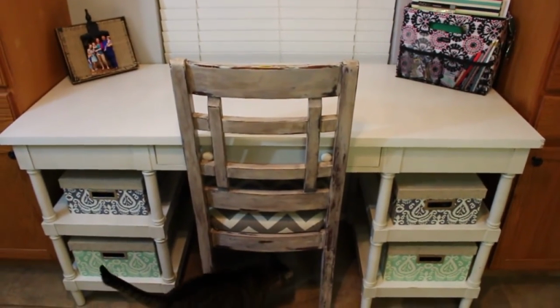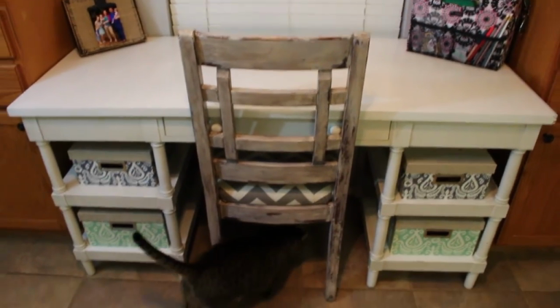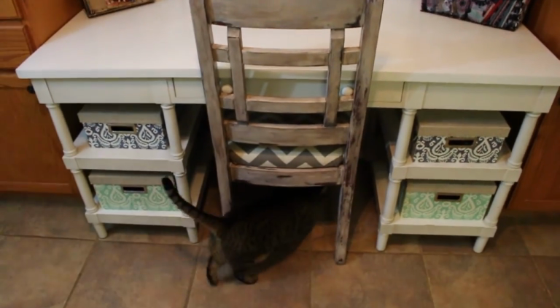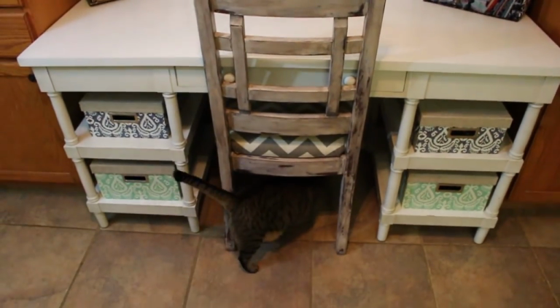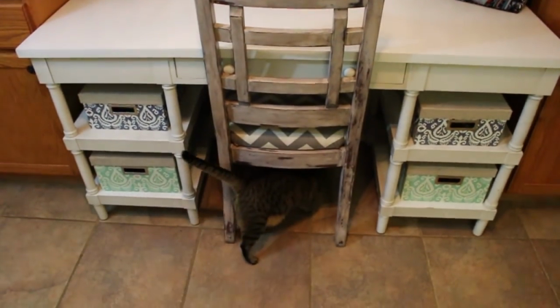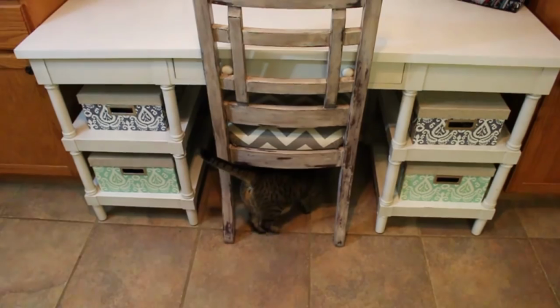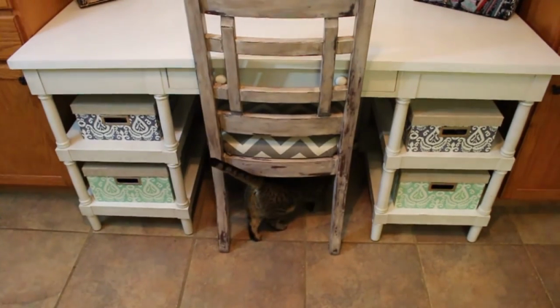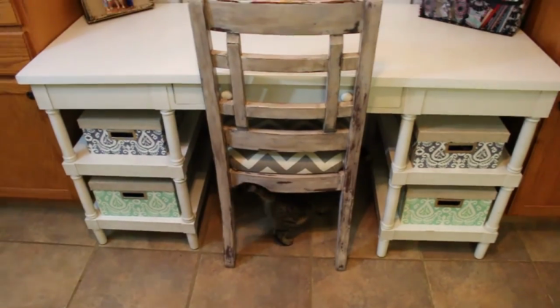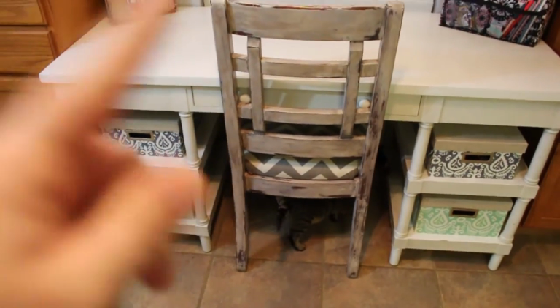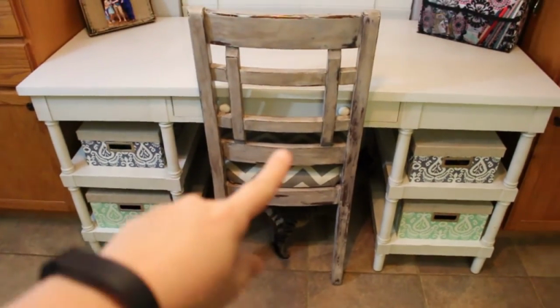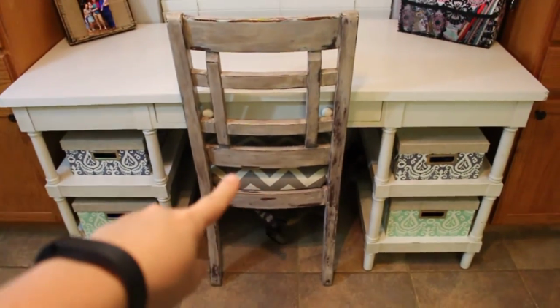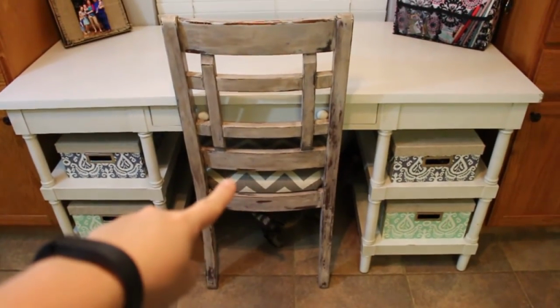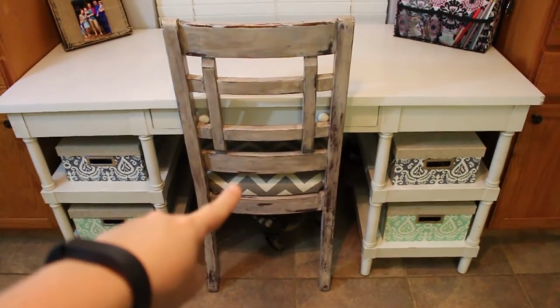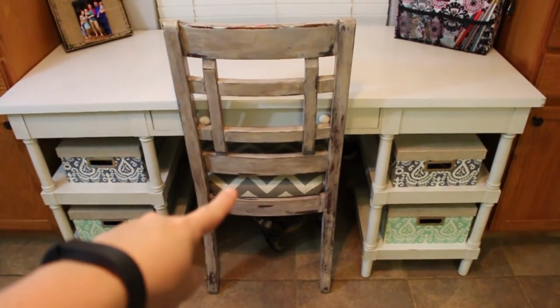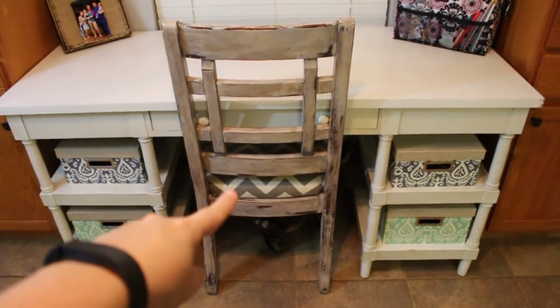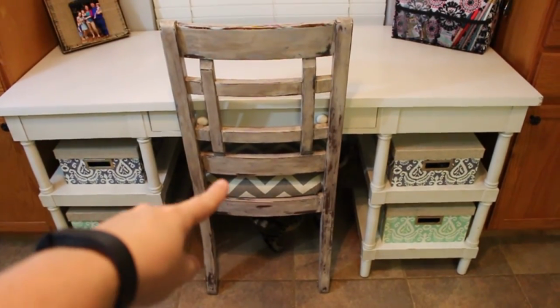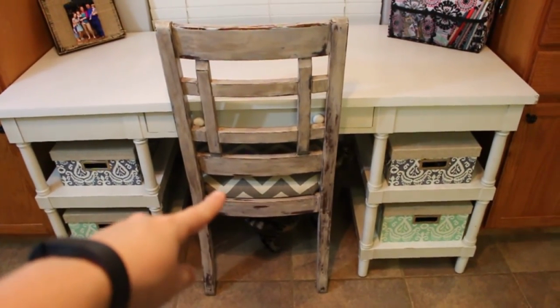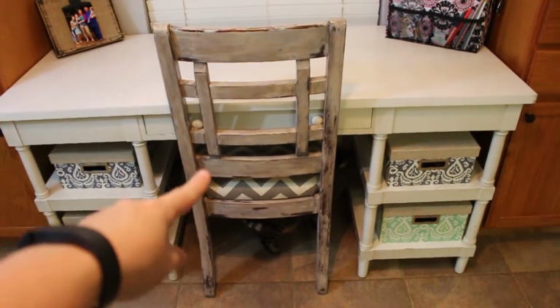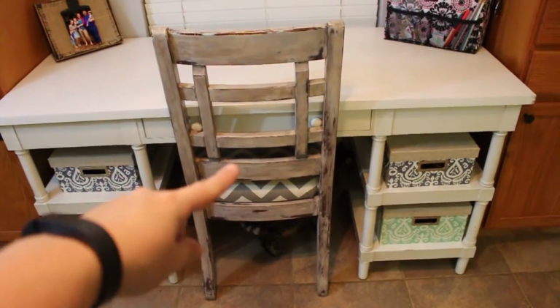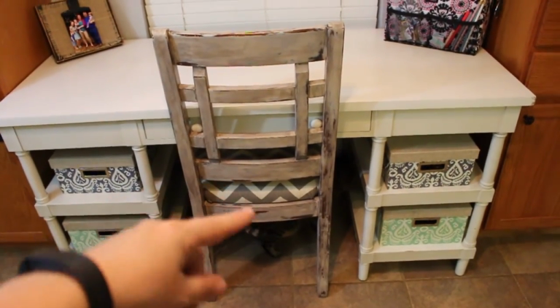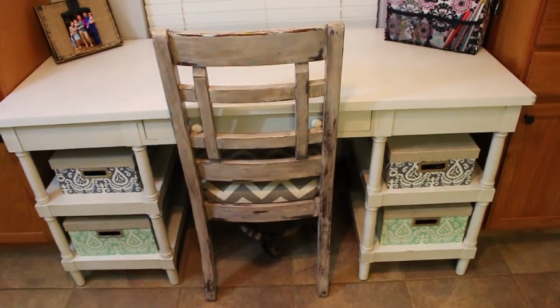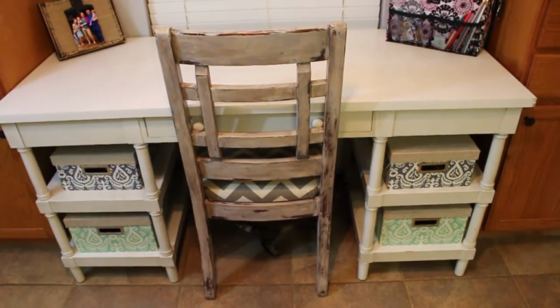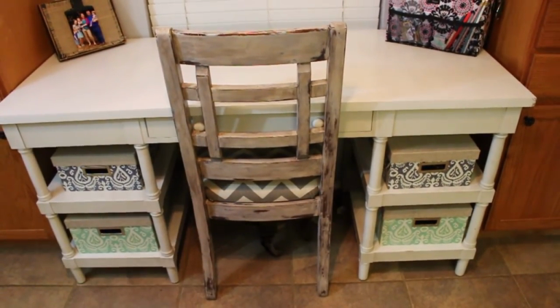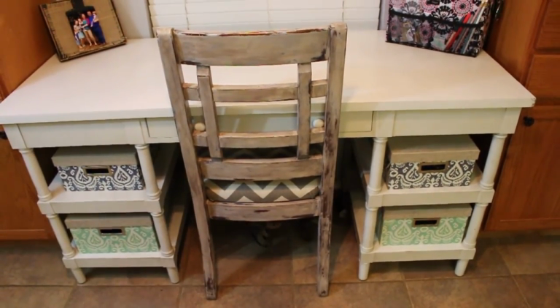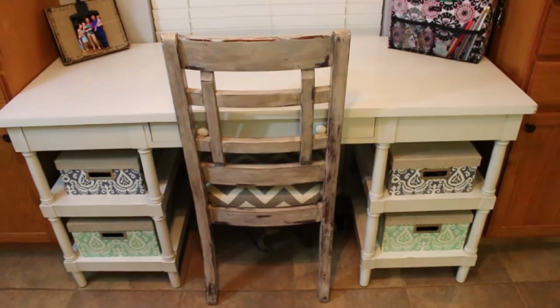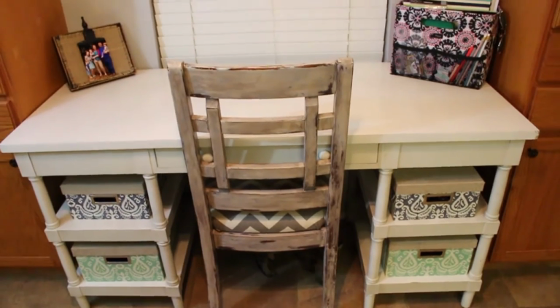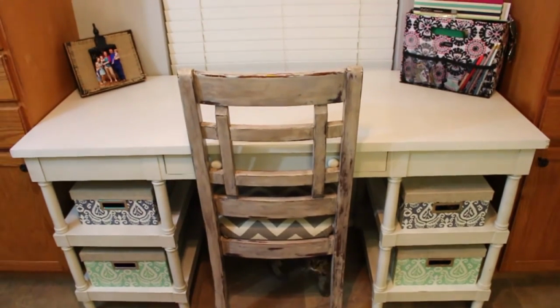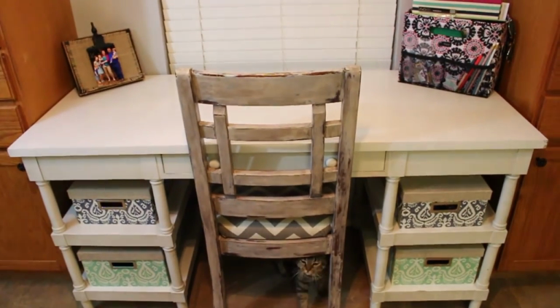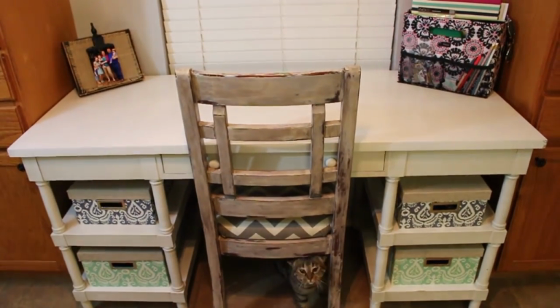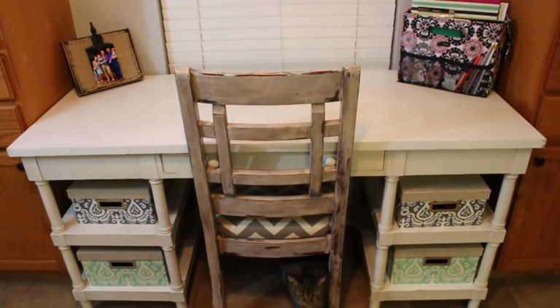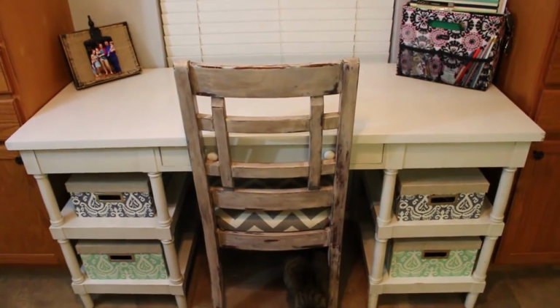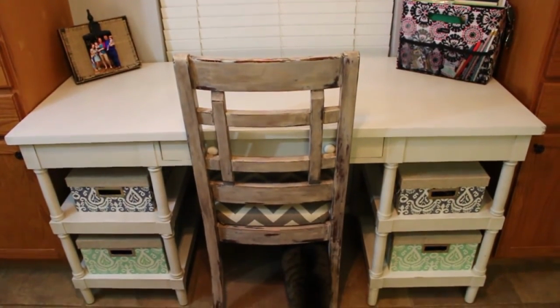Say hi to Polly — she loves to hang out in this chair right here; I am constantly finding her in that chair. I will see you guys tomorrow, bye!